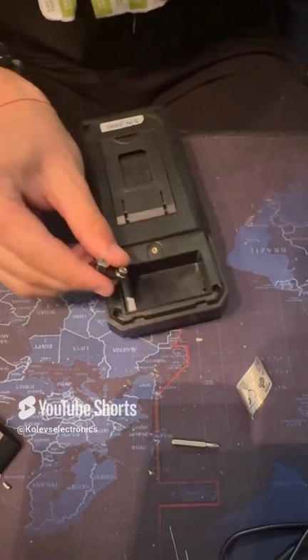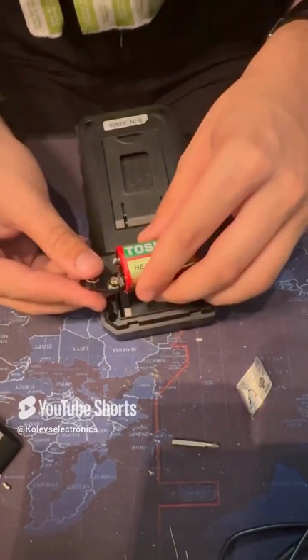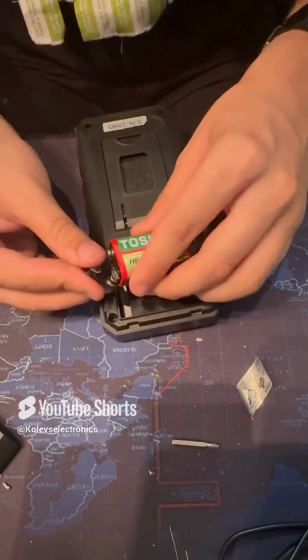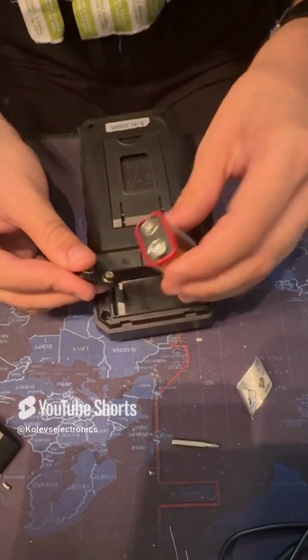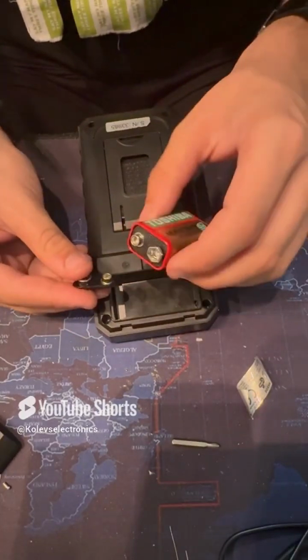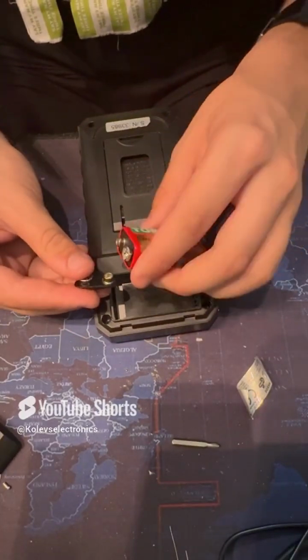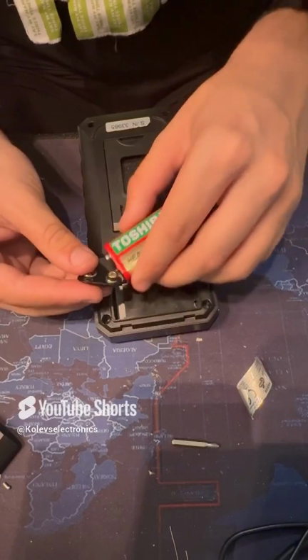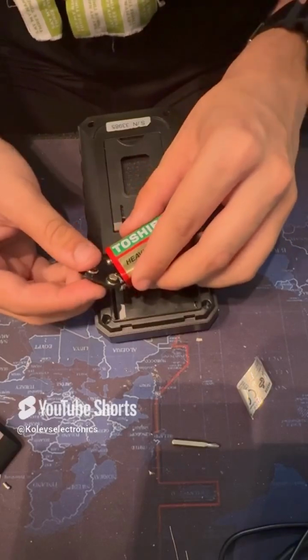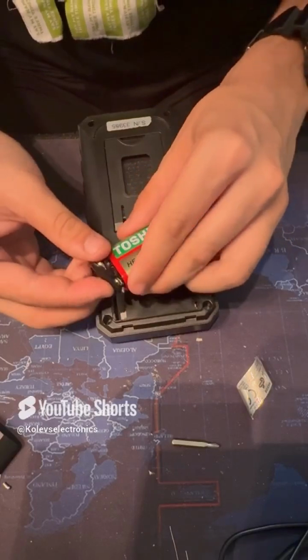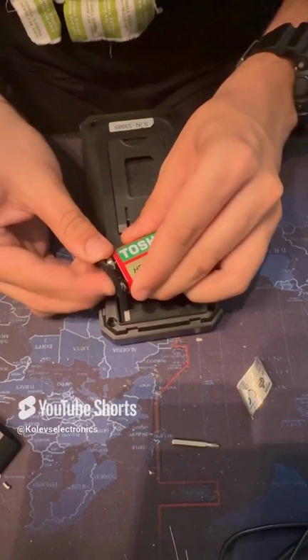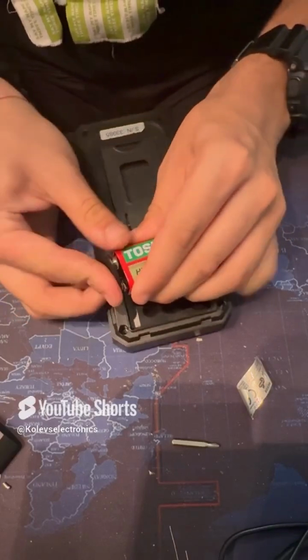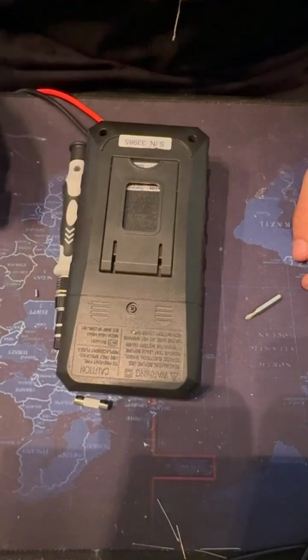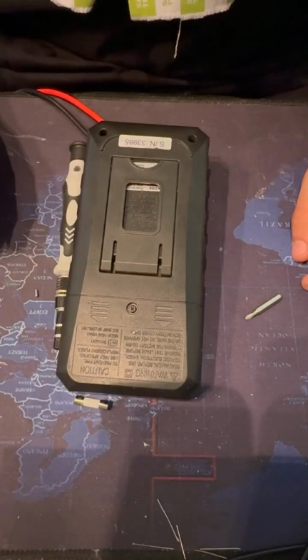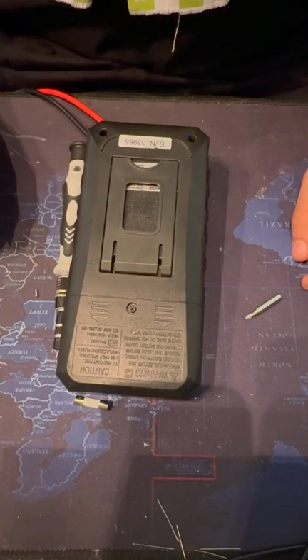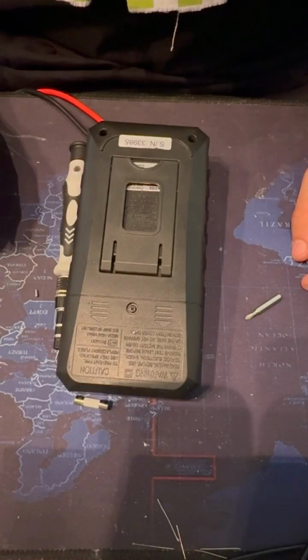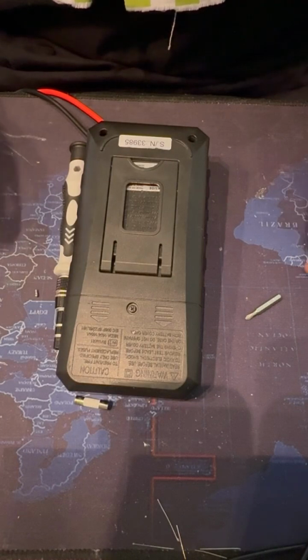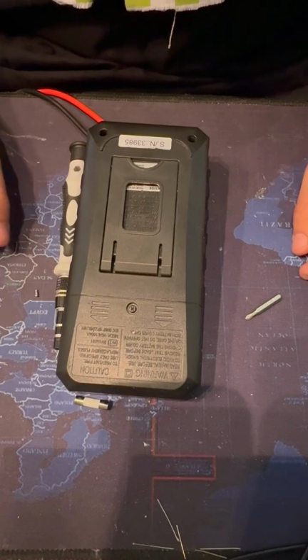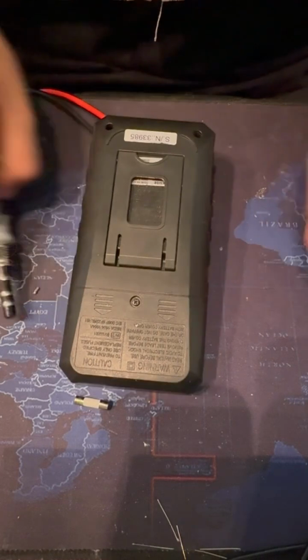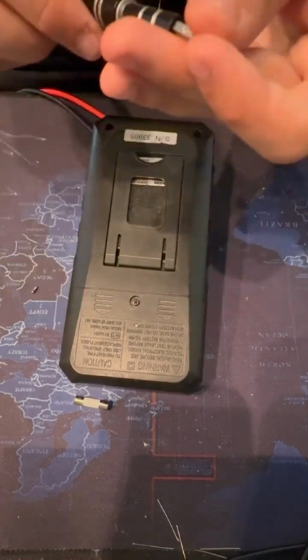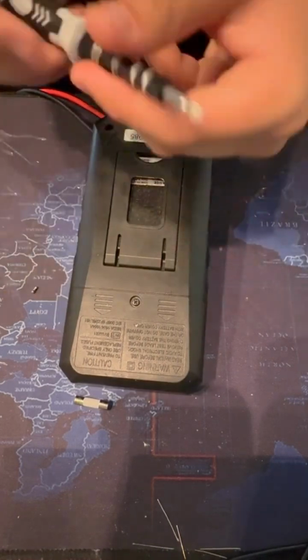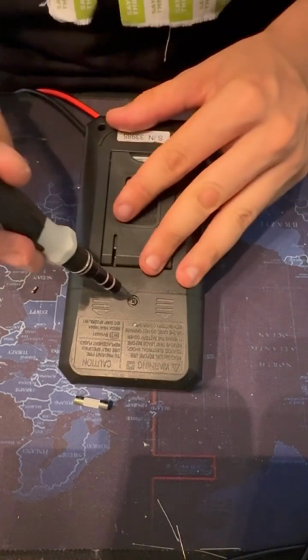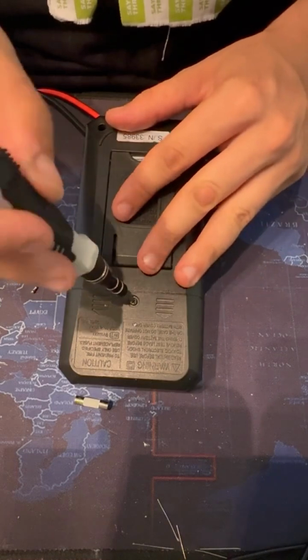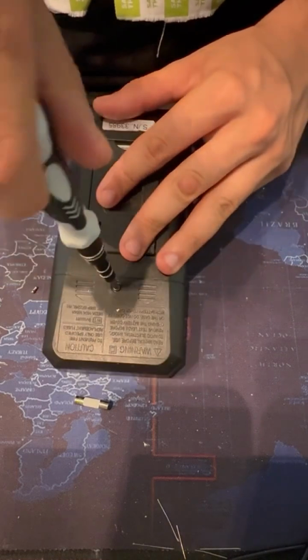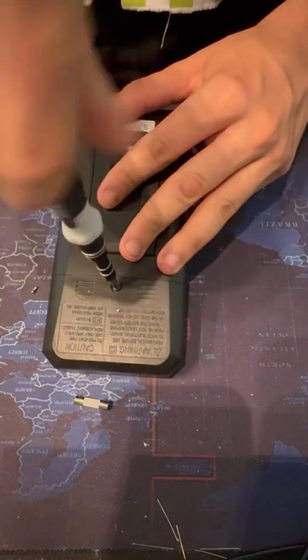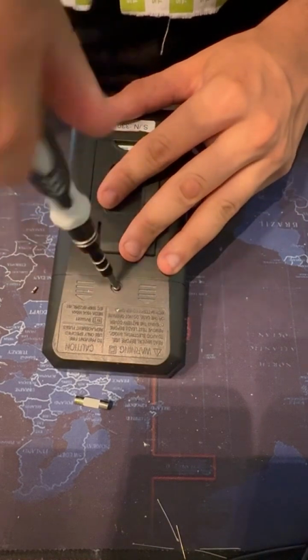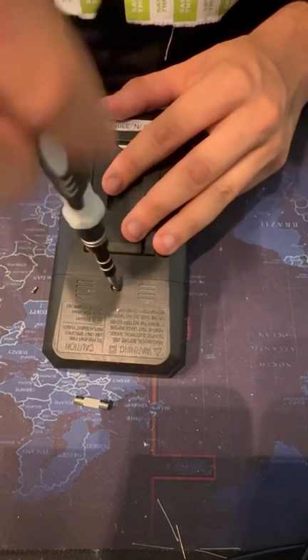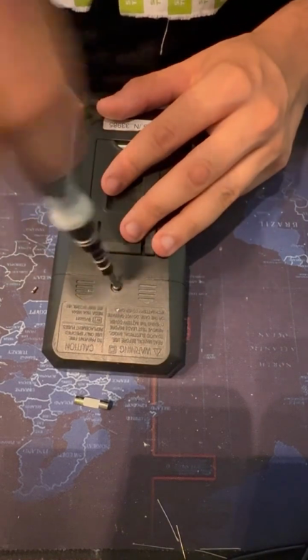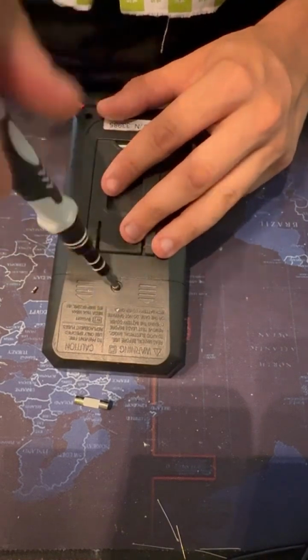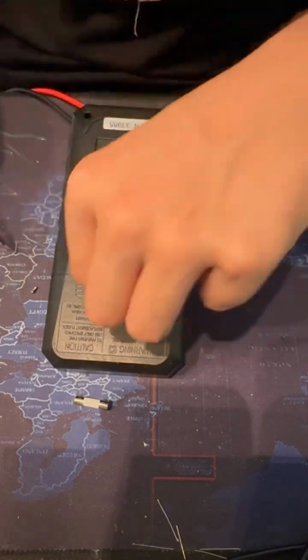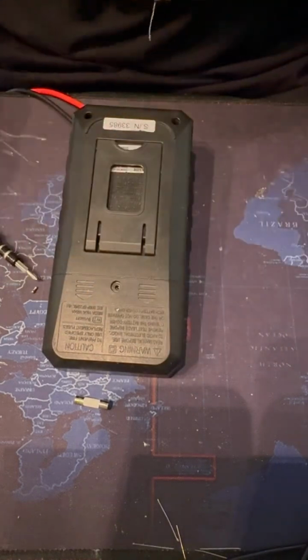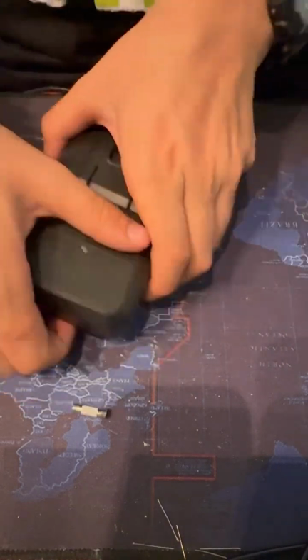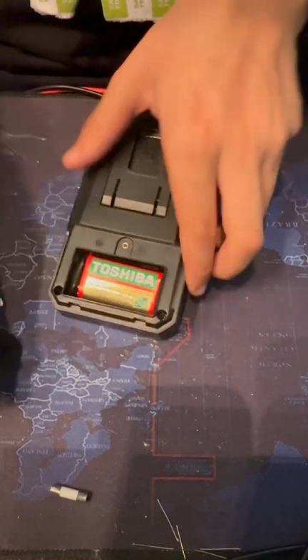And I will have to screw the multimeter back together. So guys, this is it for today's video. I hope you like it — if you do, leave a comment, like, and subscribe.